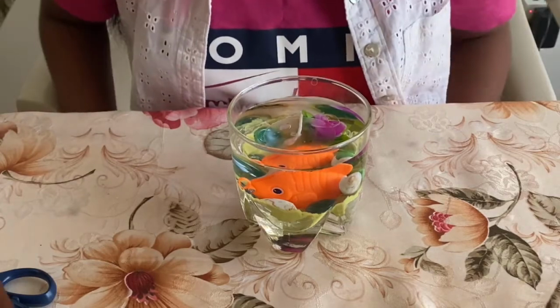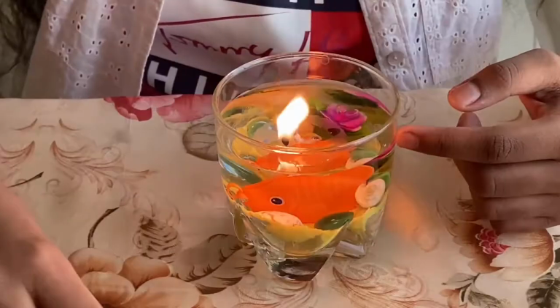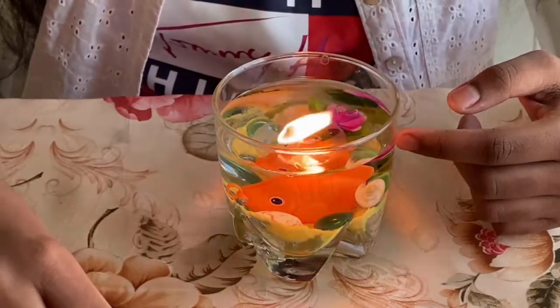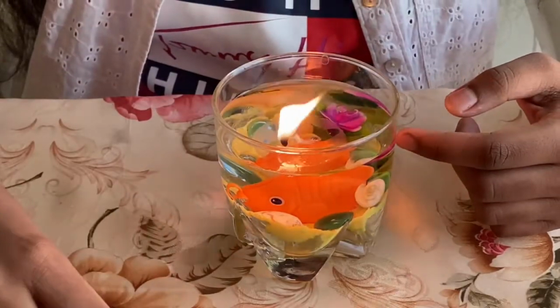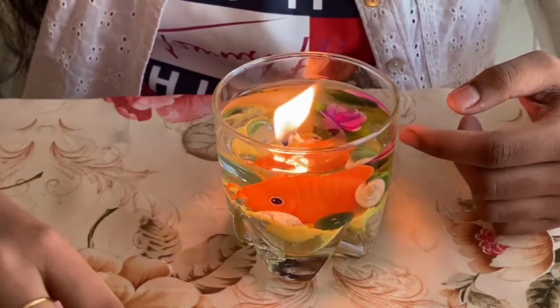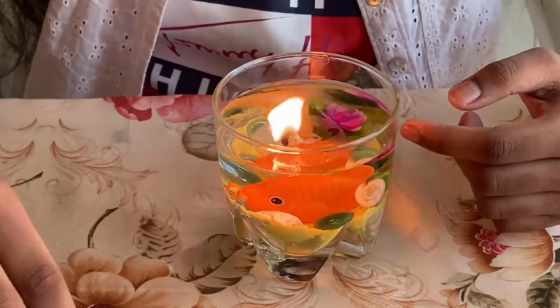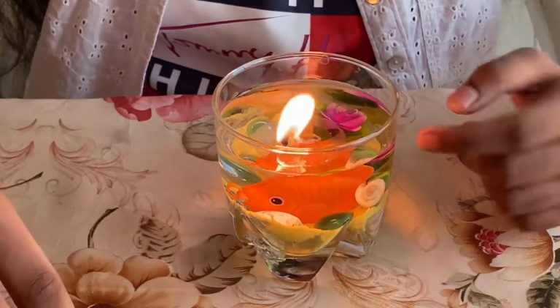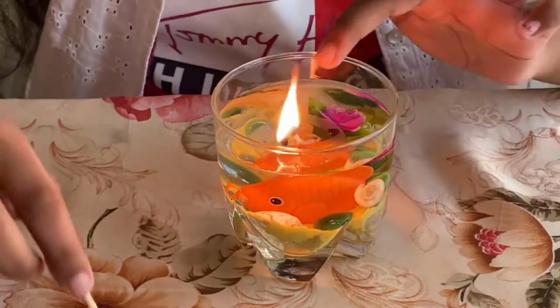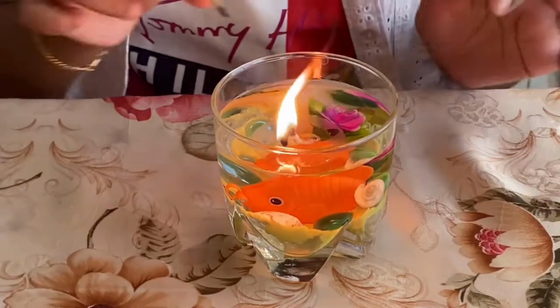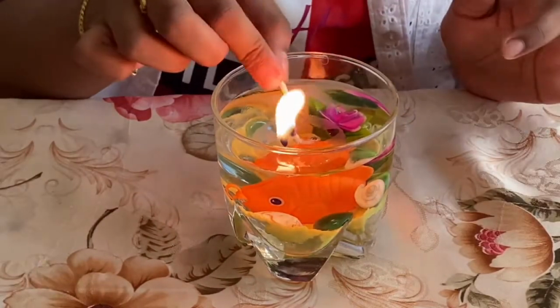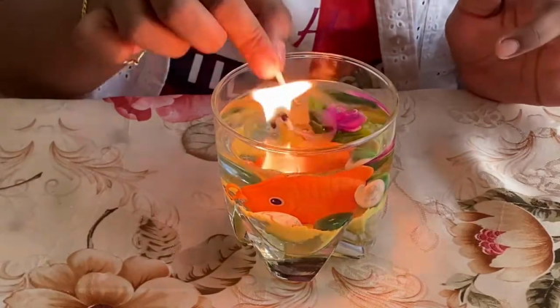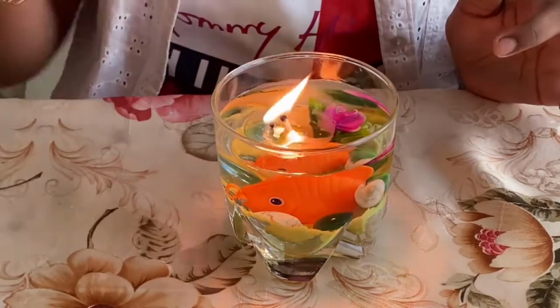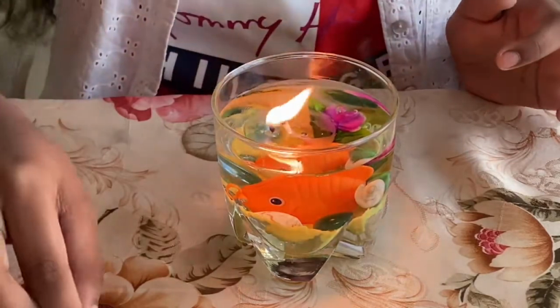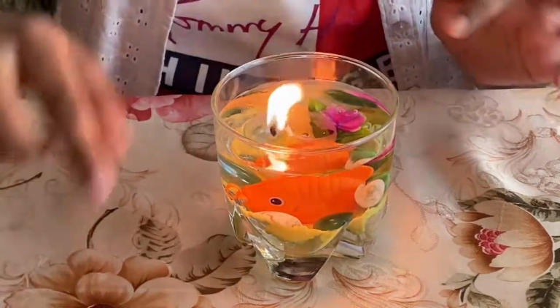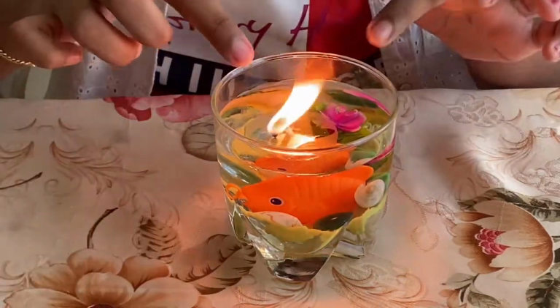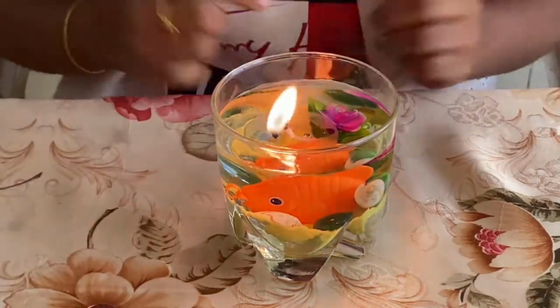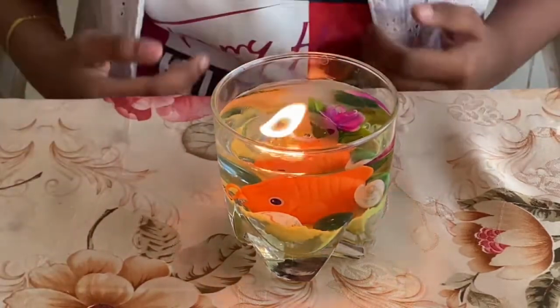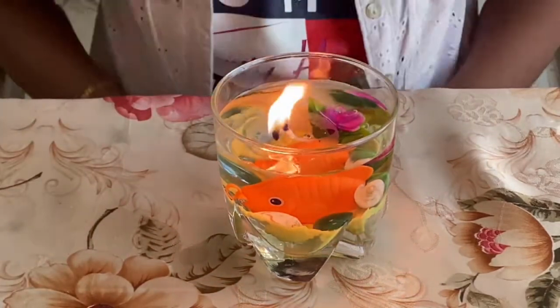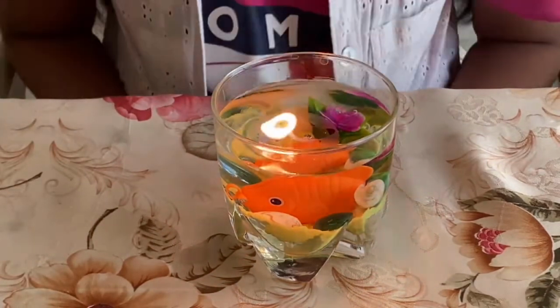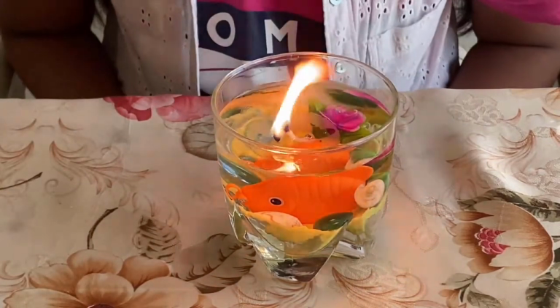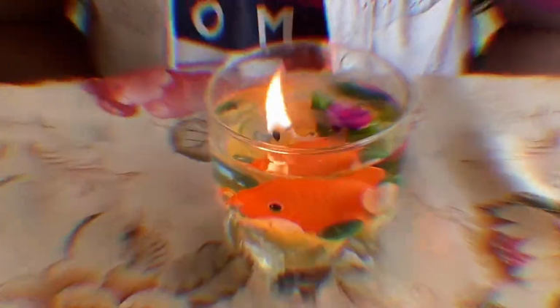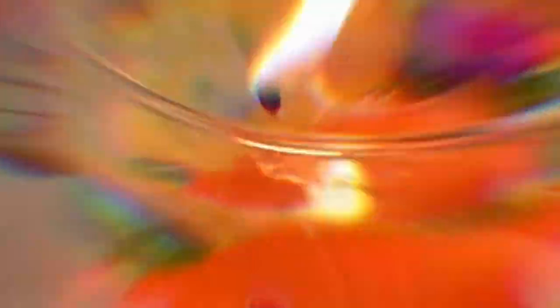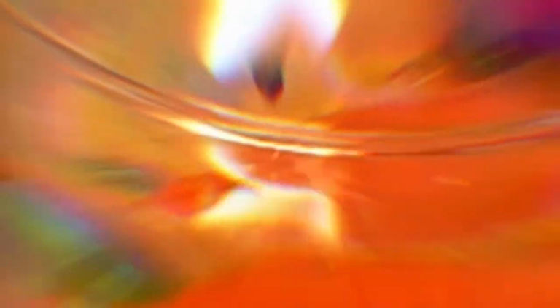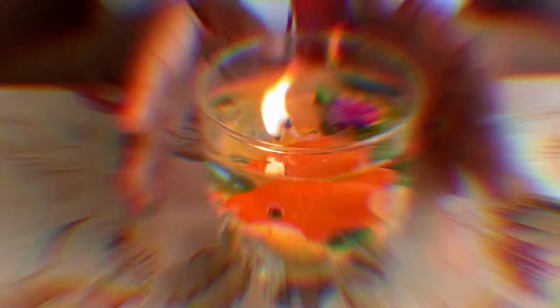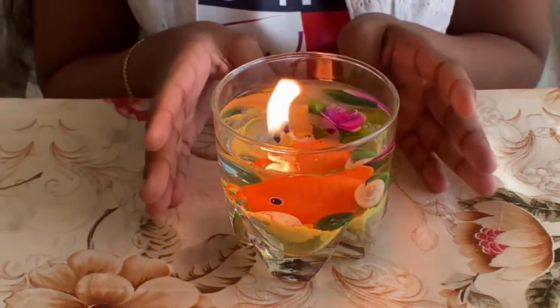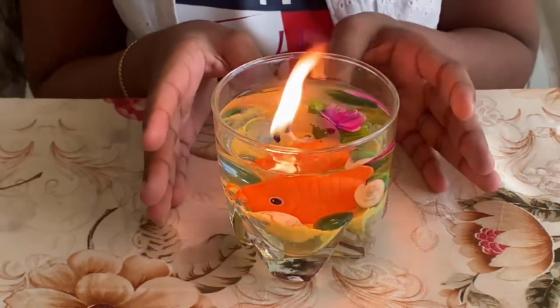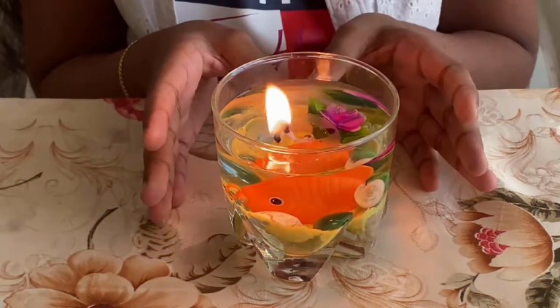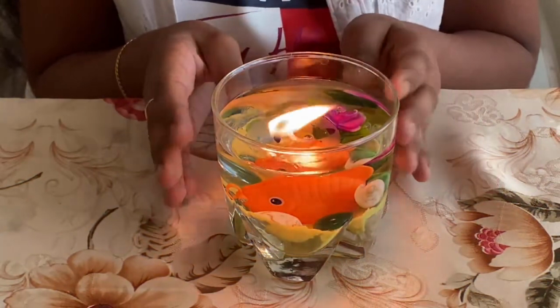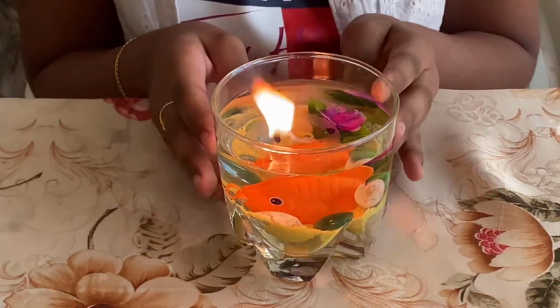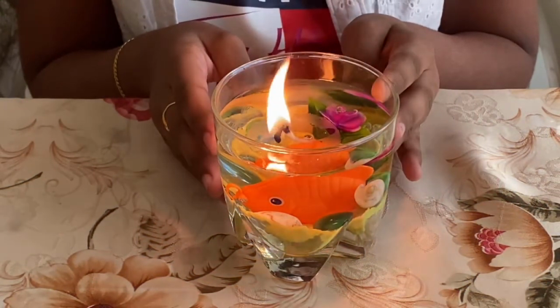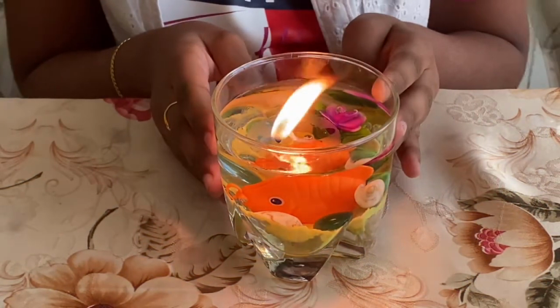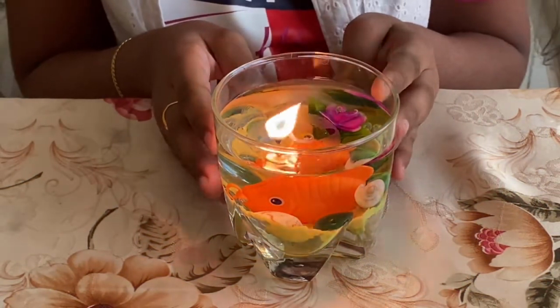While burning the fire onto the wick, please have parental supervision. So this is how my beach themed water candle looks like.